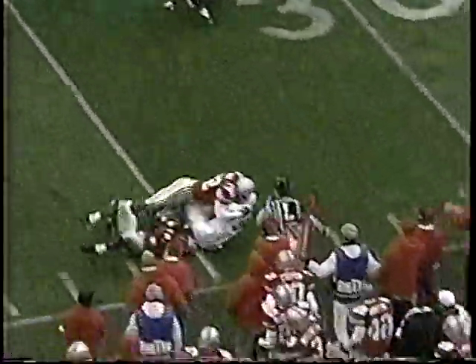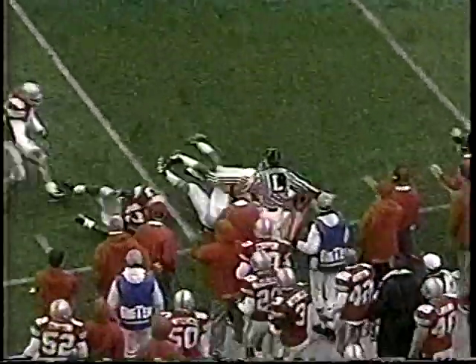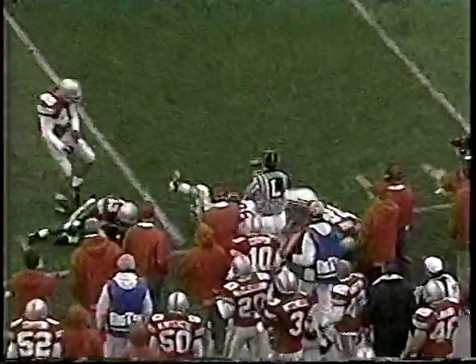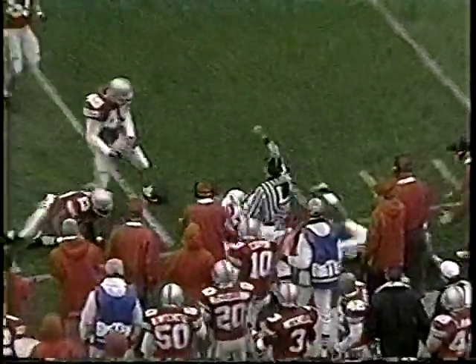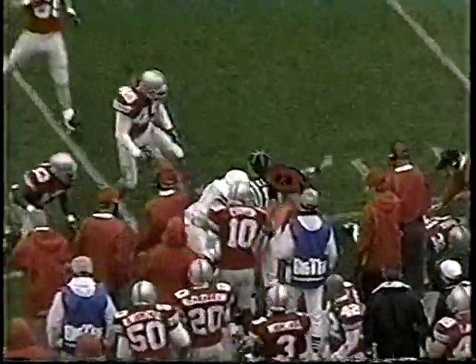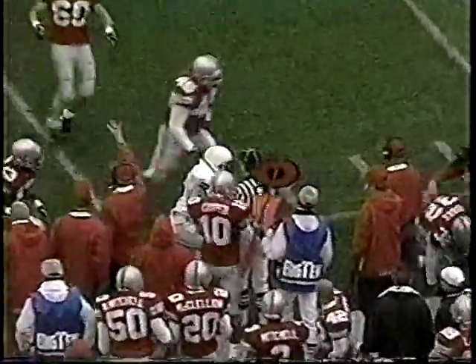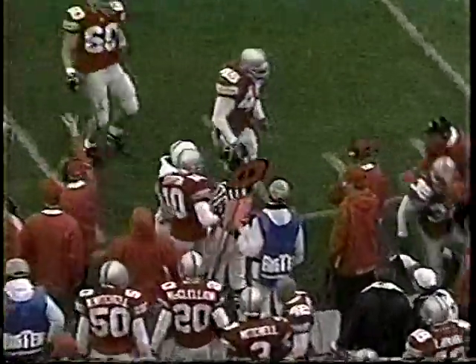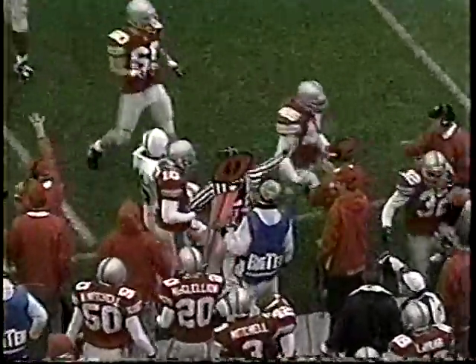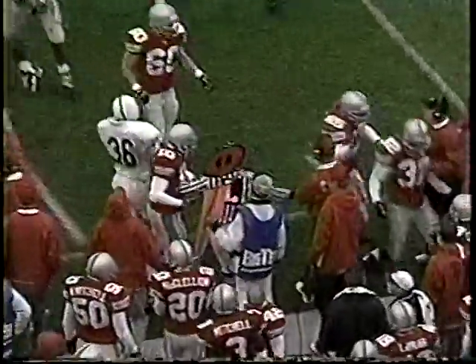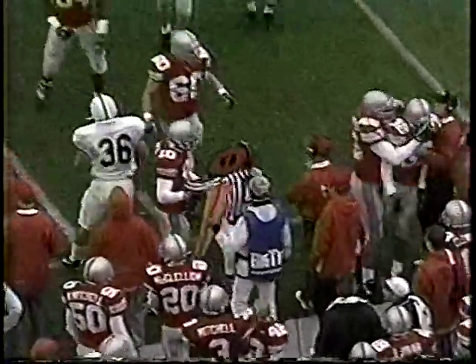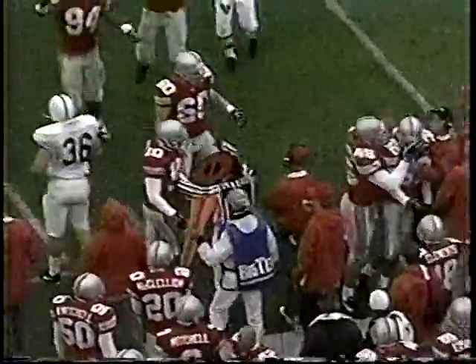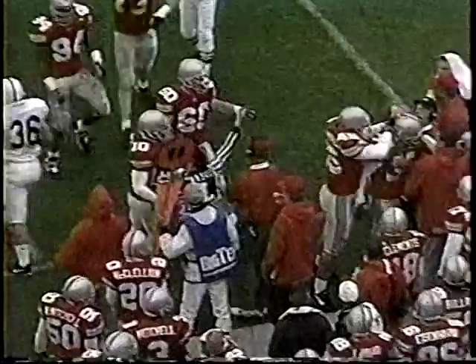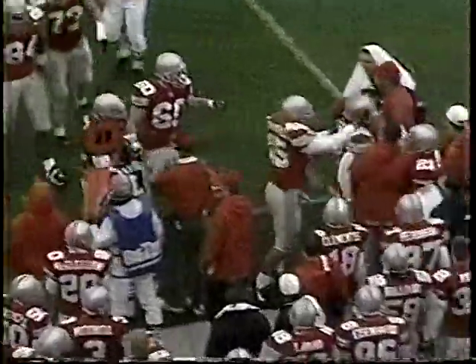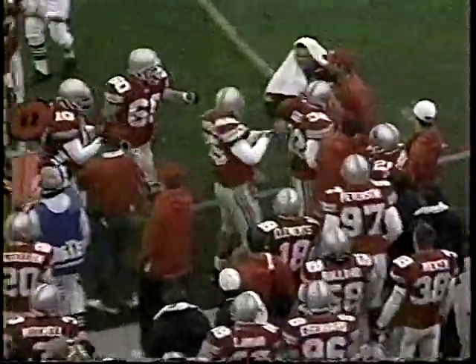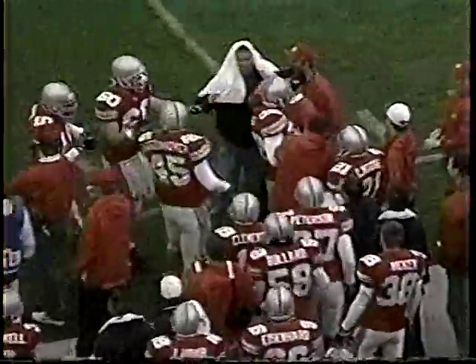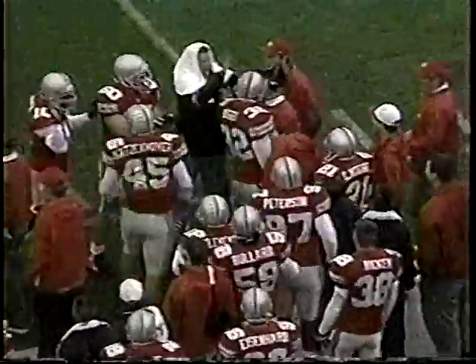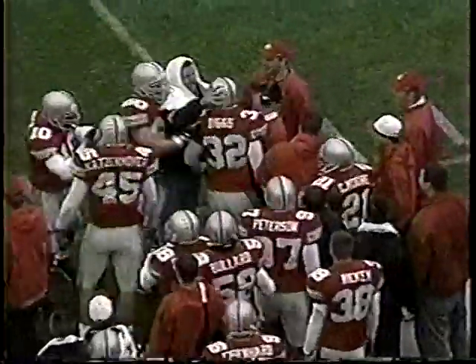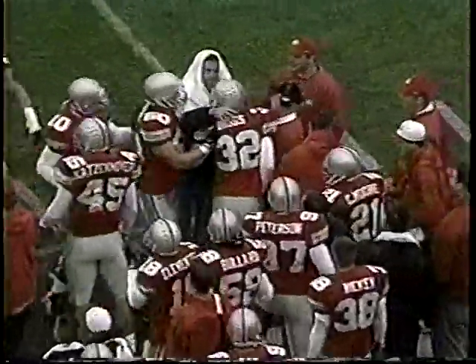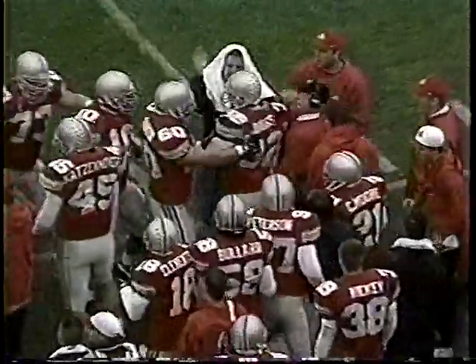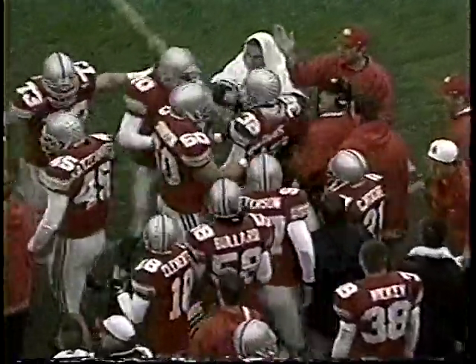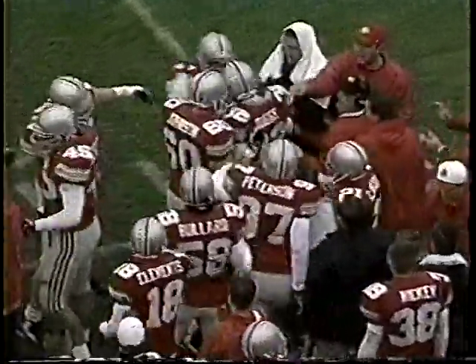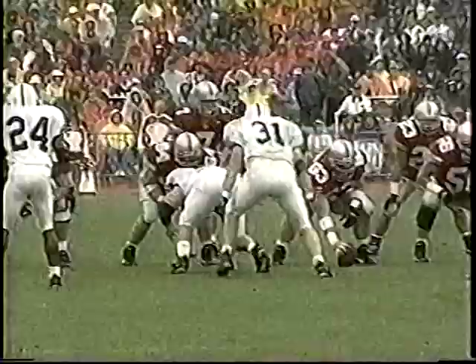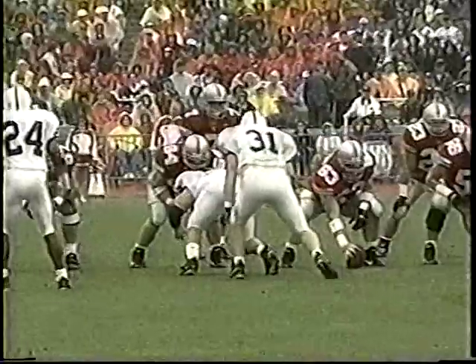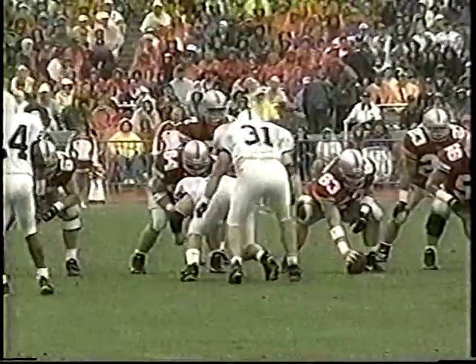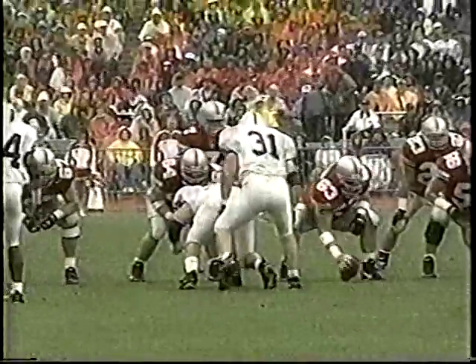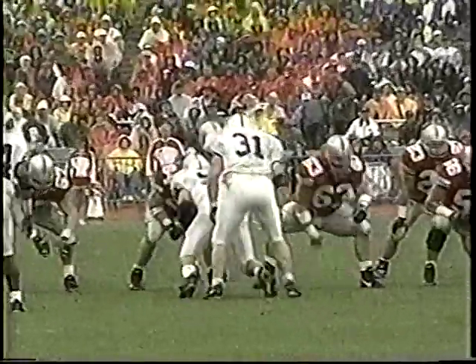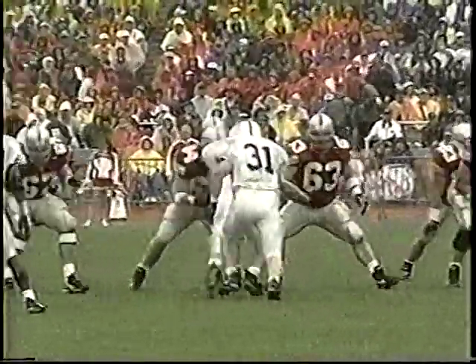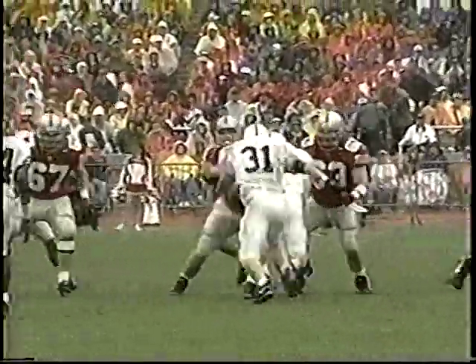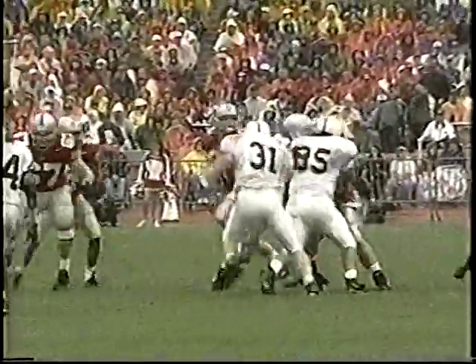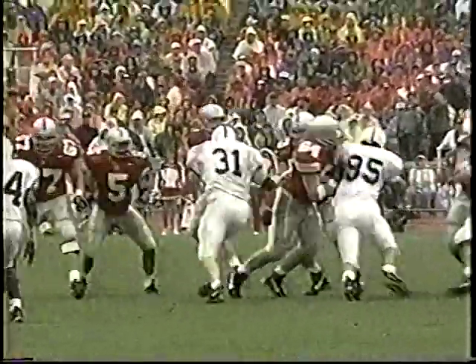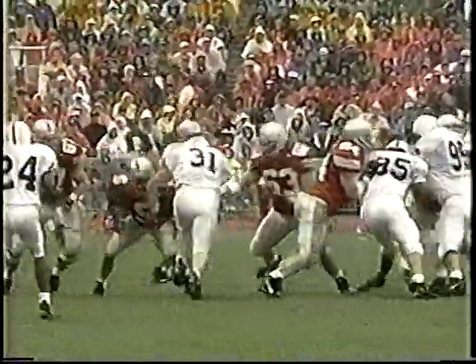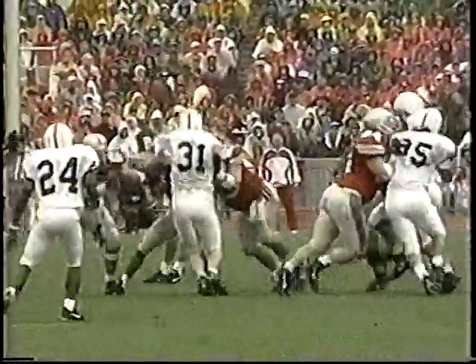Damon Moore, good stick right there. That's a third down play, forces them into a punting situation early in the ball game. The pass is working okay, though, early despite the weather.